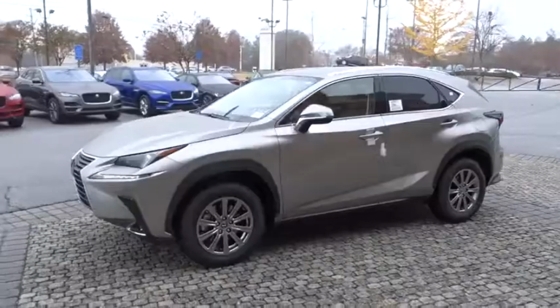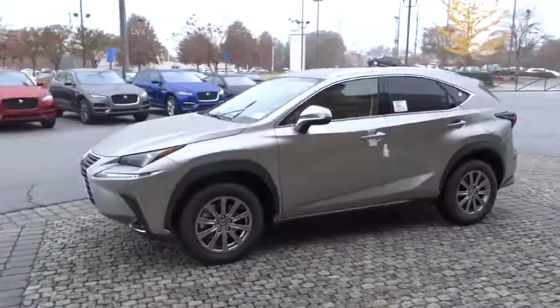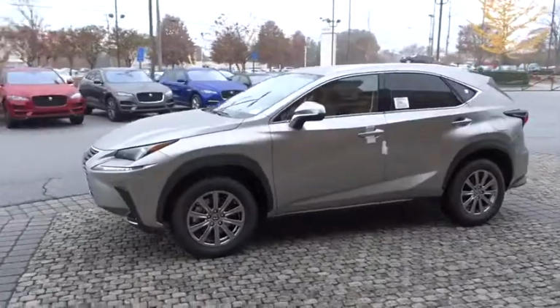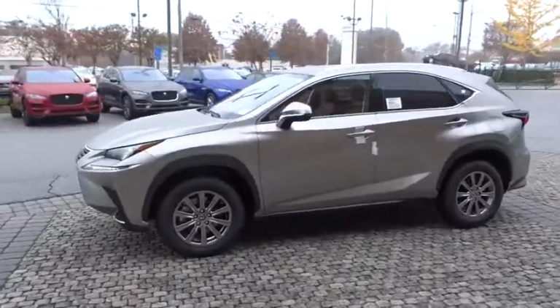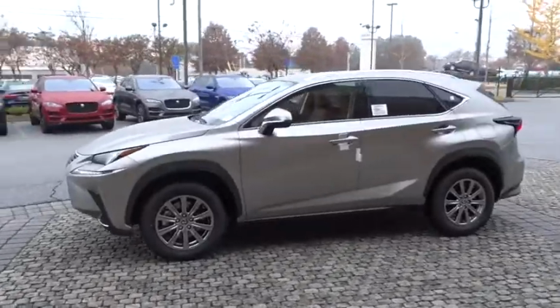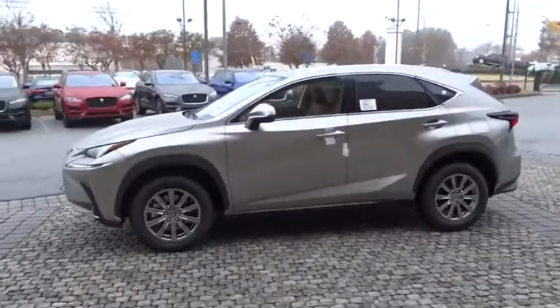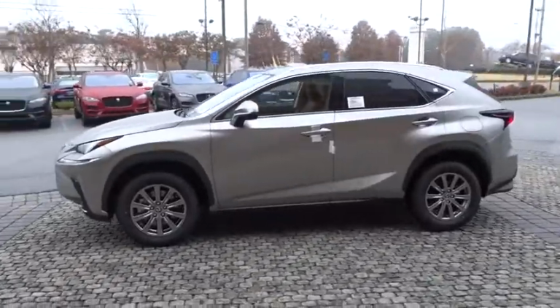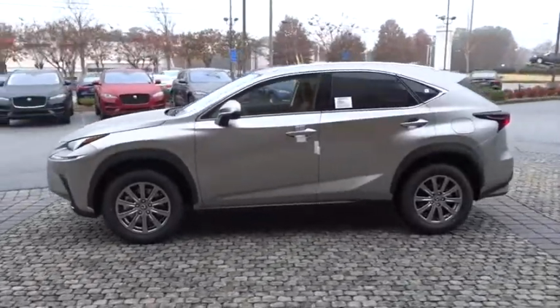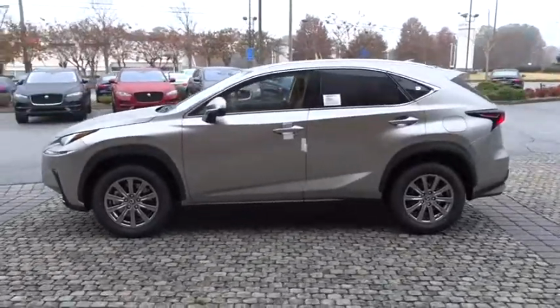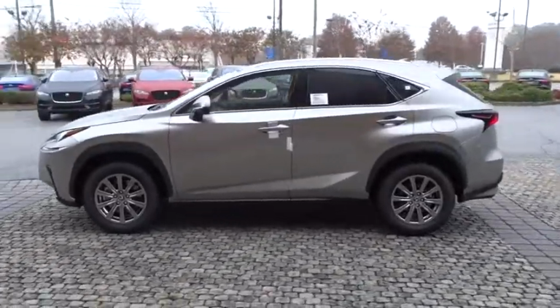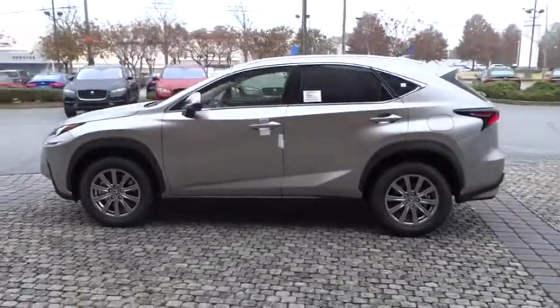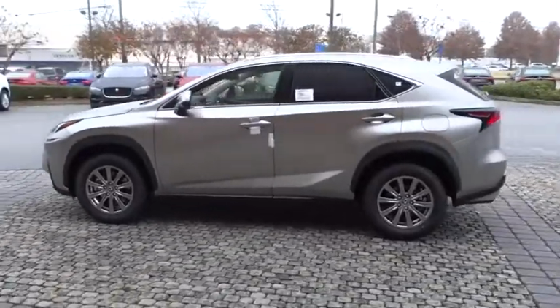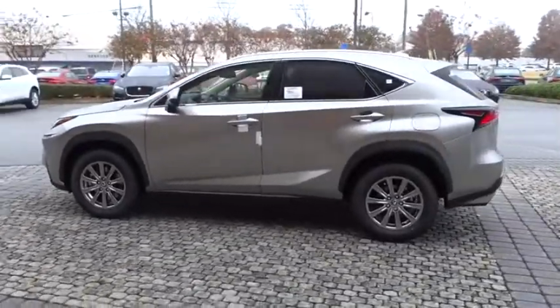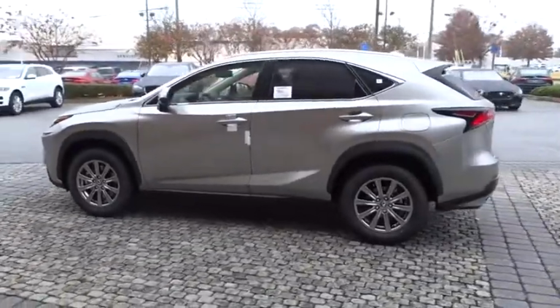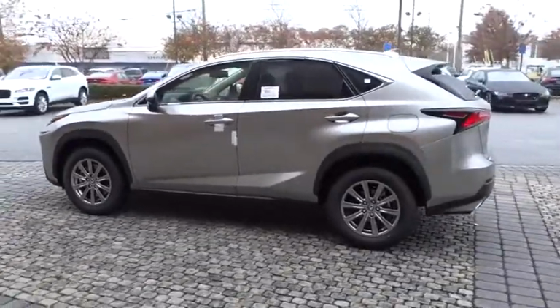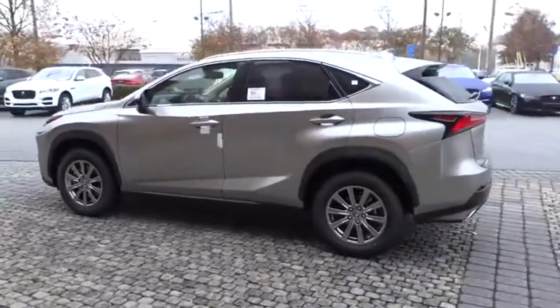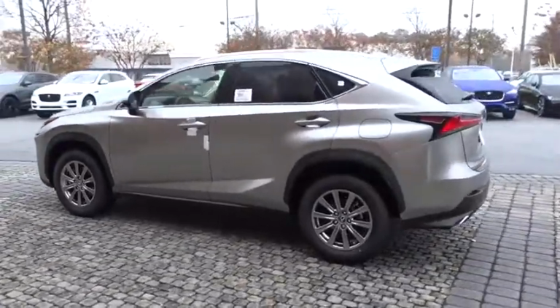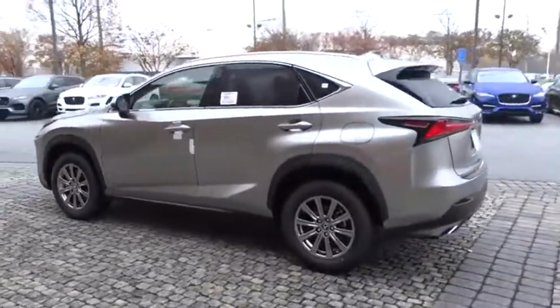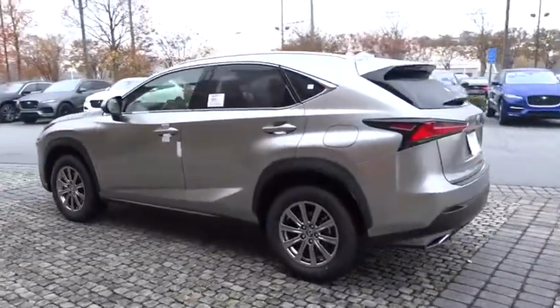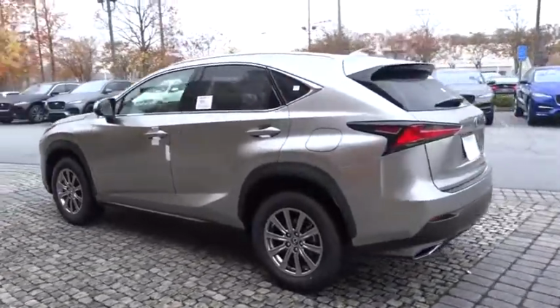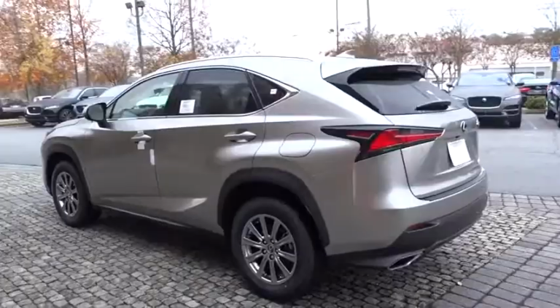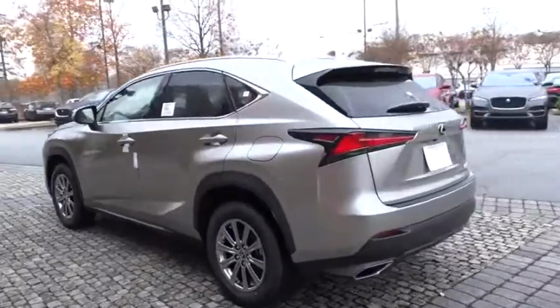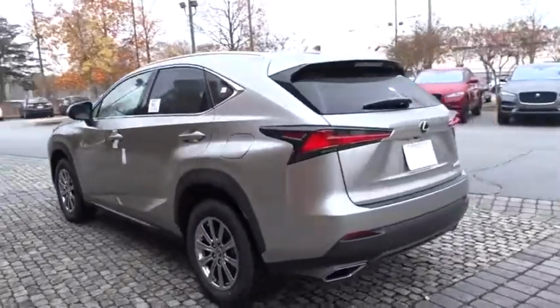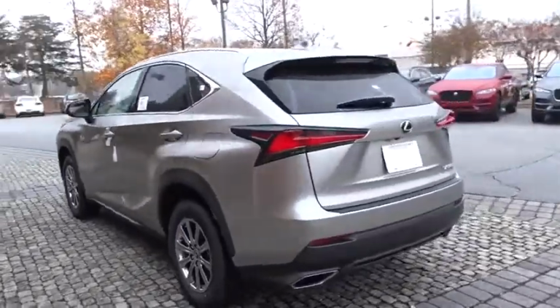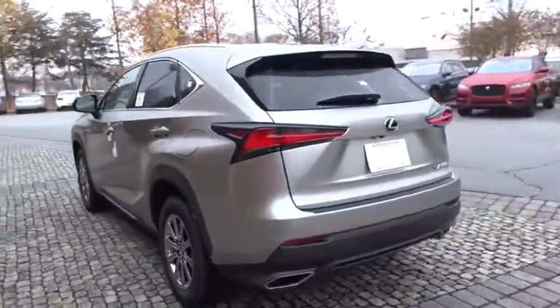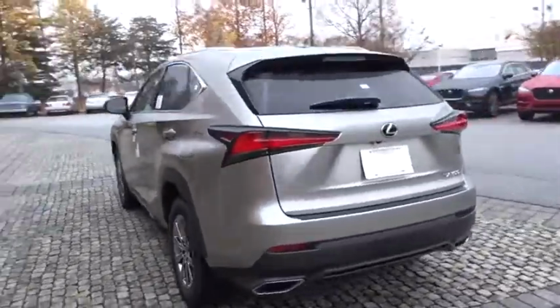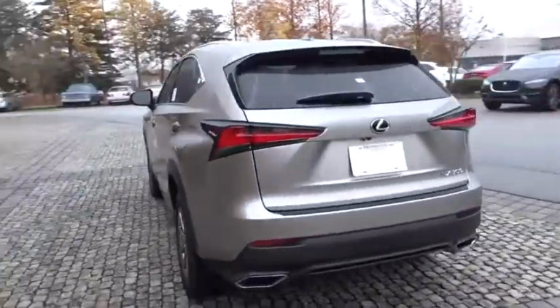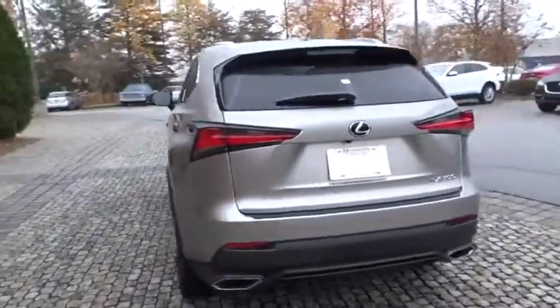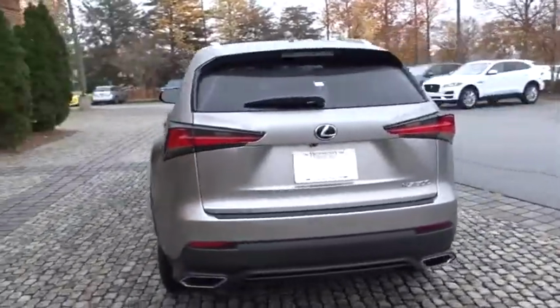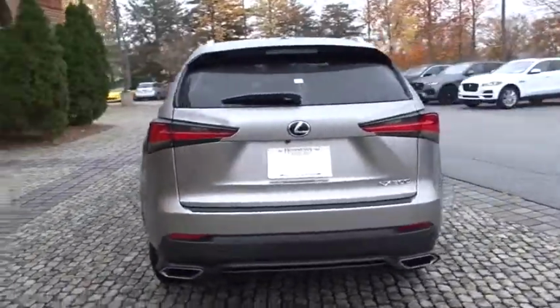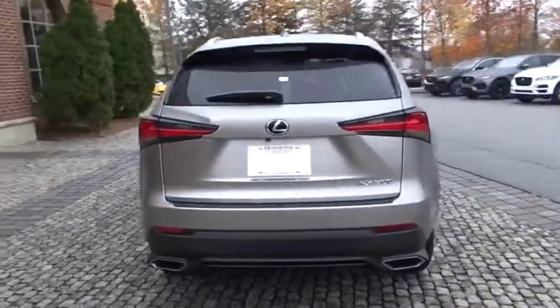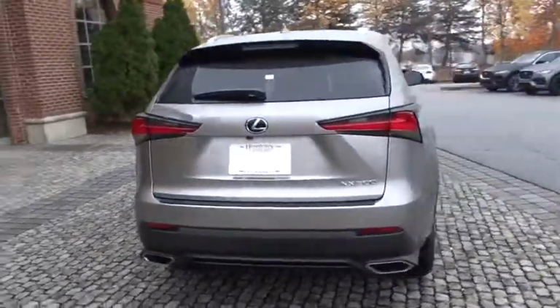2018 Lexus NX. The Lexus NX is sculpted to look nimble while hinting at the incredible power concentrated inside.